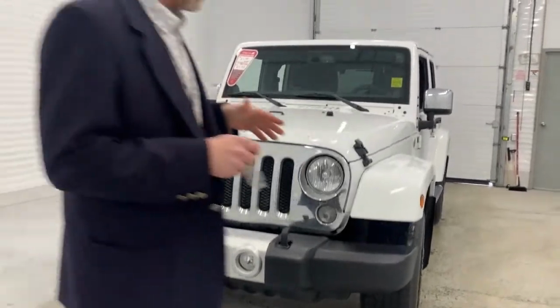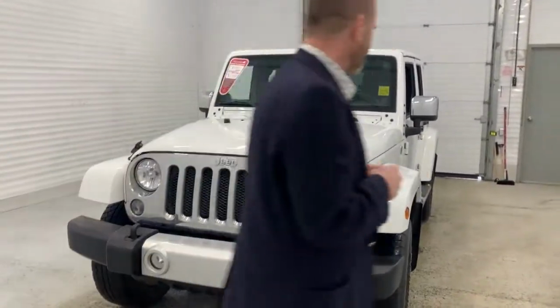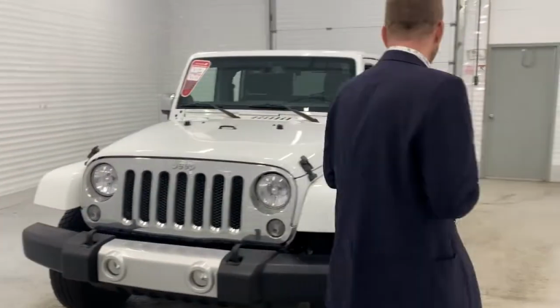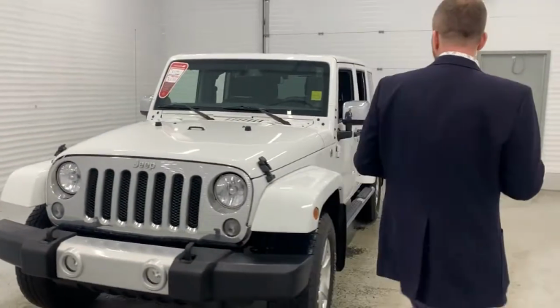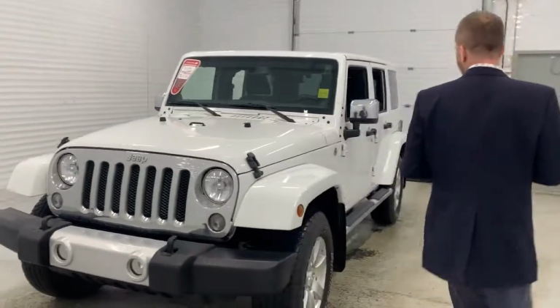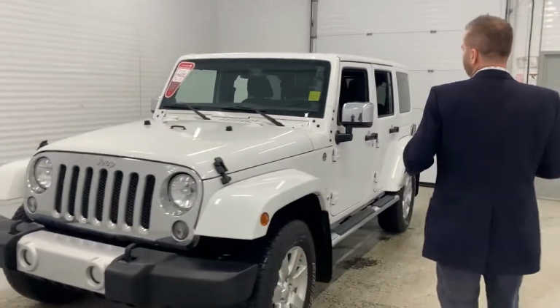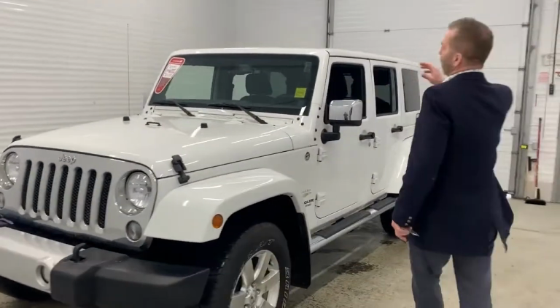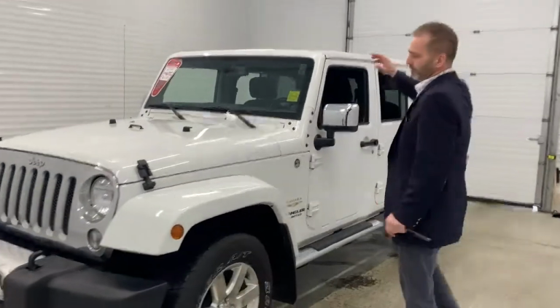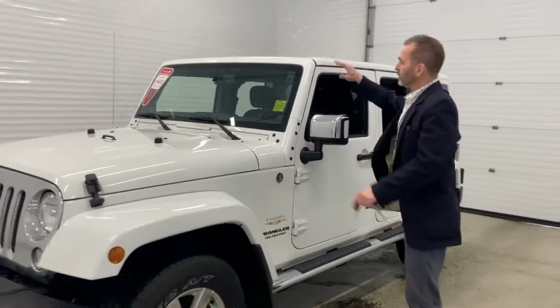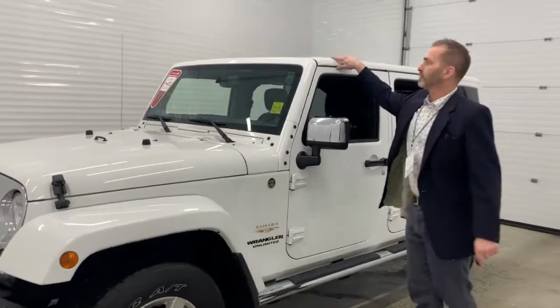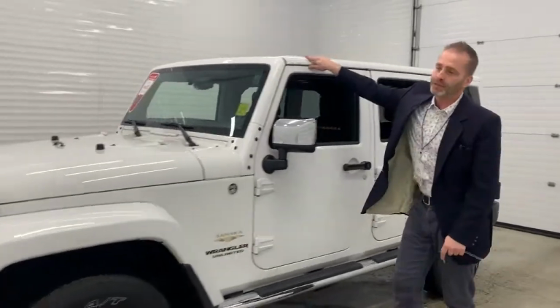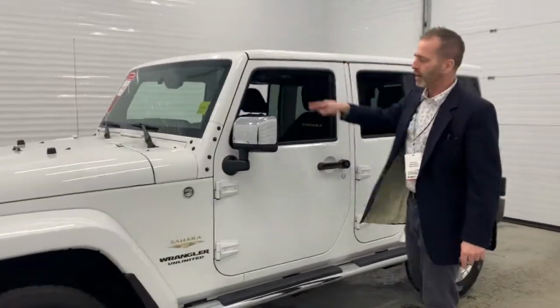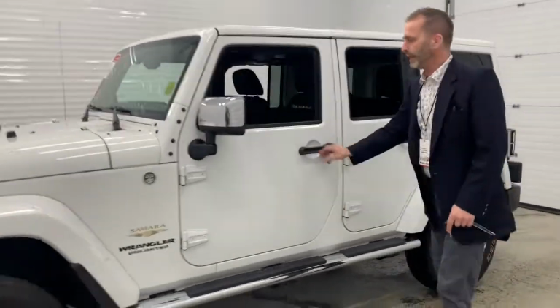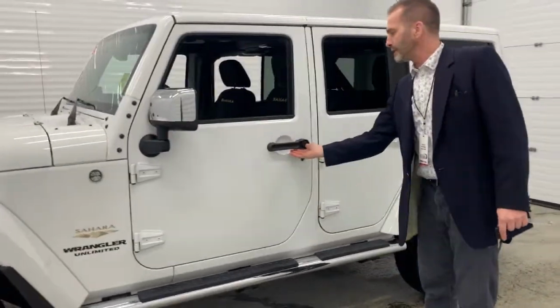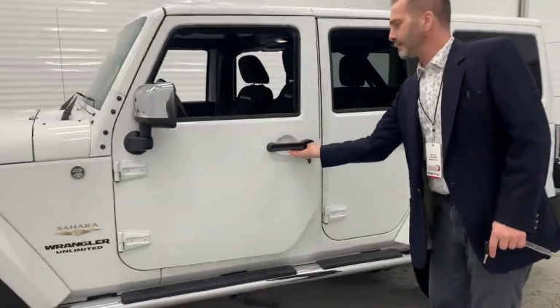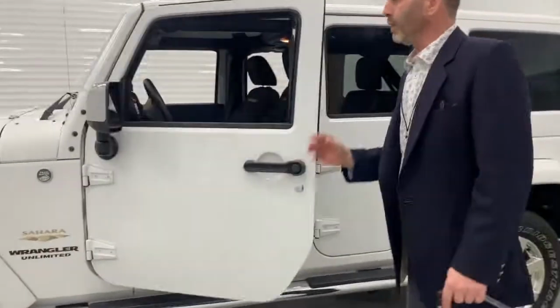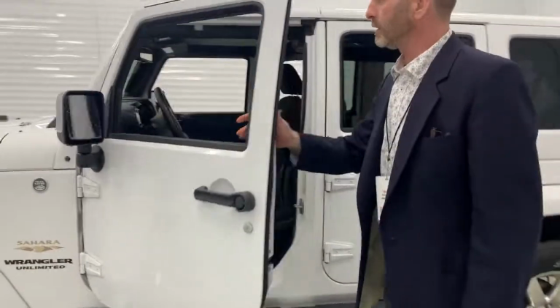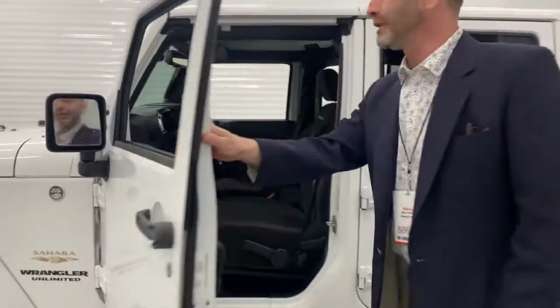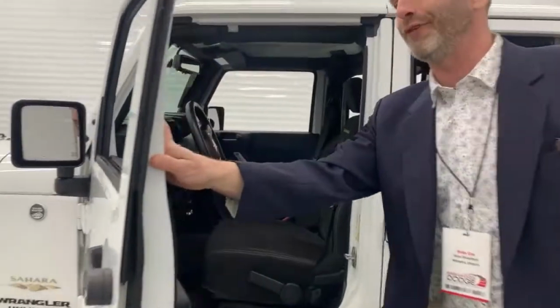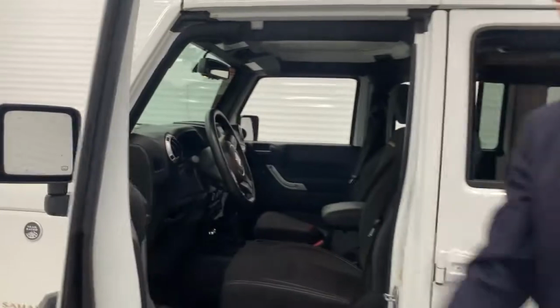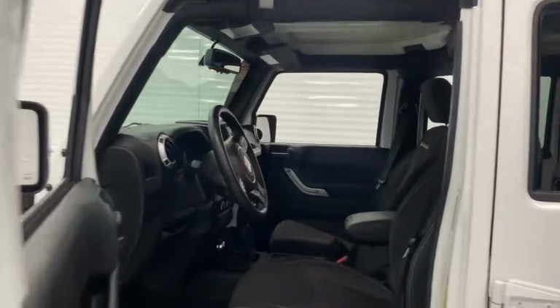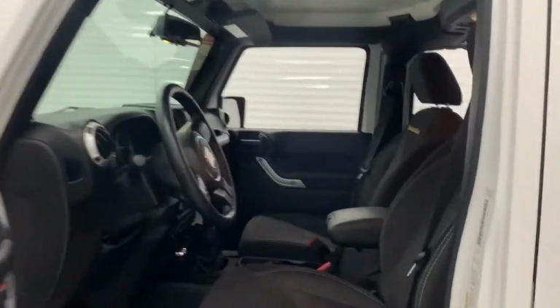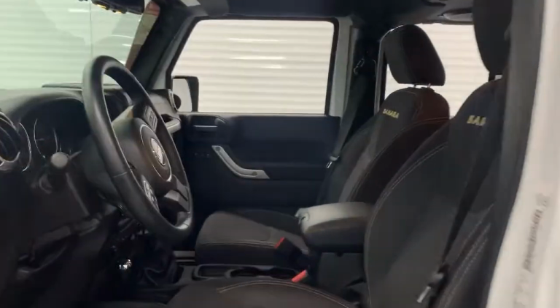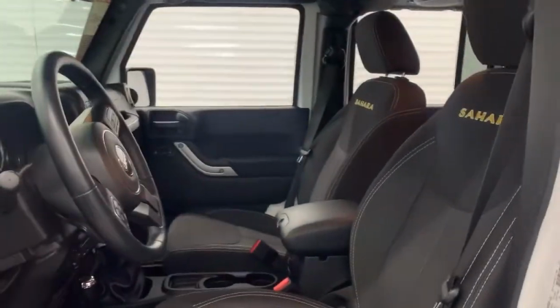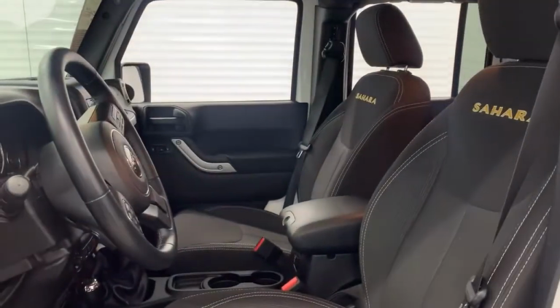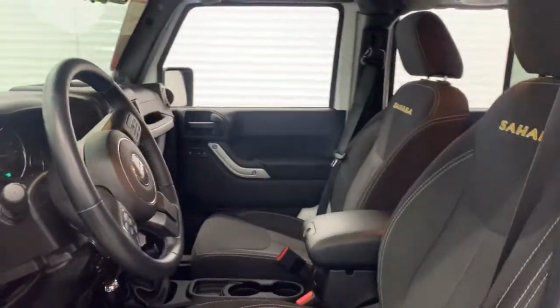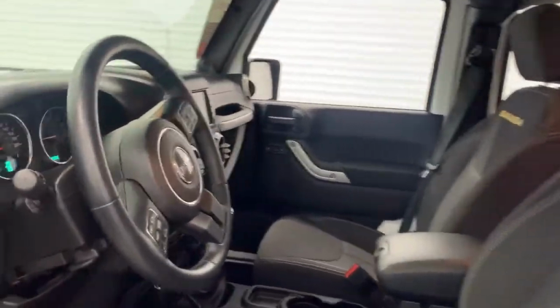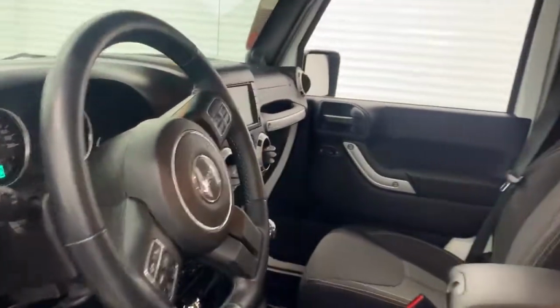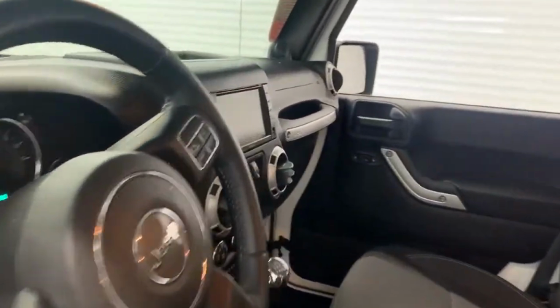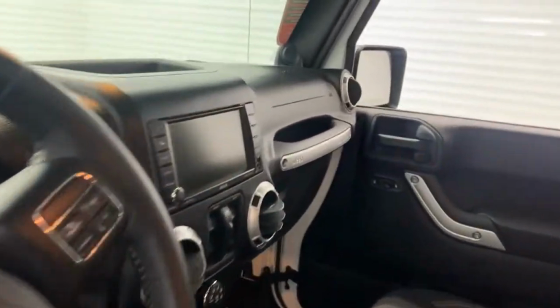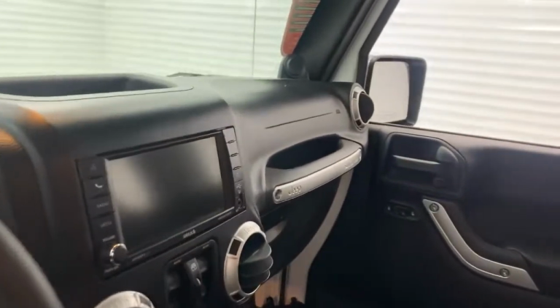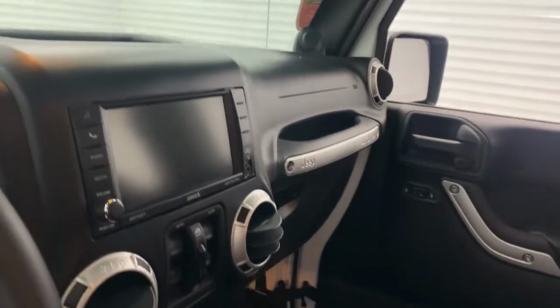This one is a six-speed manual, body-colored fenders, three-piece hardtop, heated seats, 6.5-inch touchscreen with navigation. Guys, this thing is a great vehicle. Just under 70,000 kilometers.